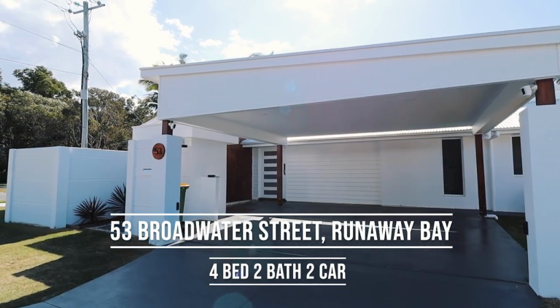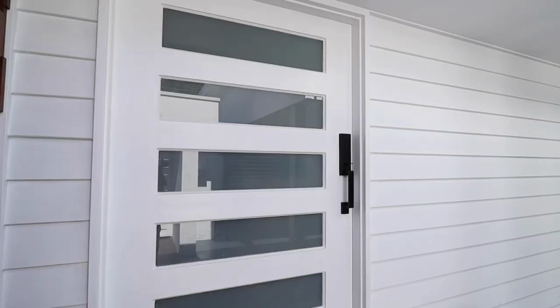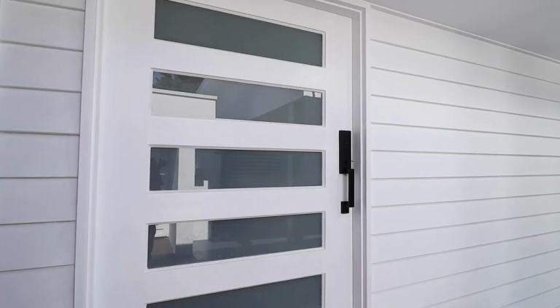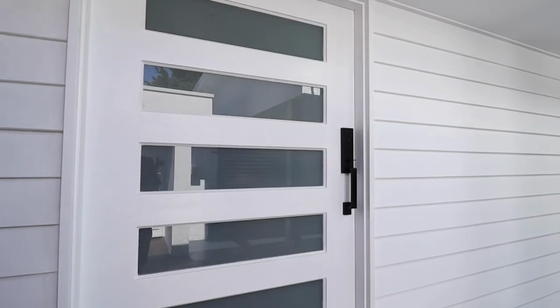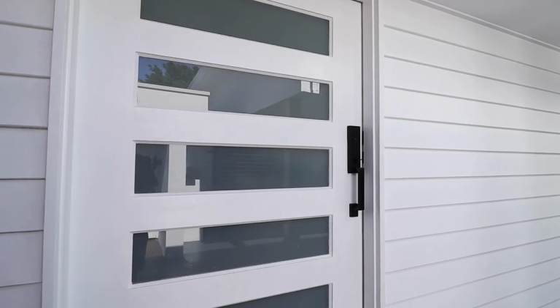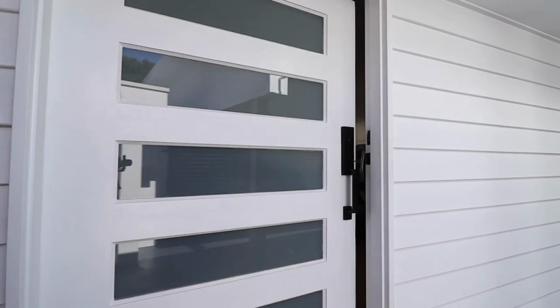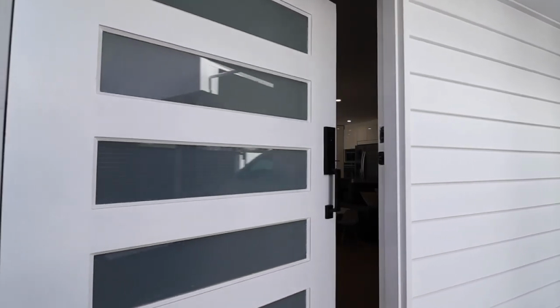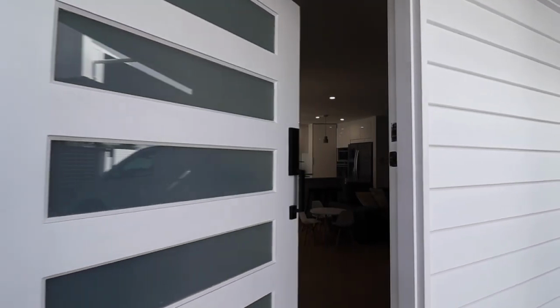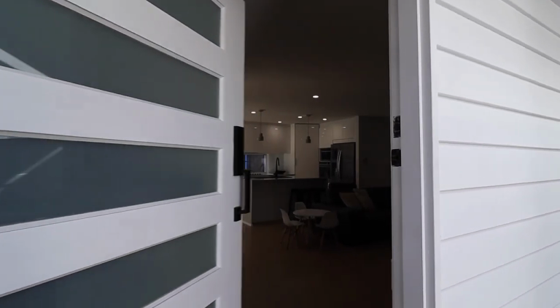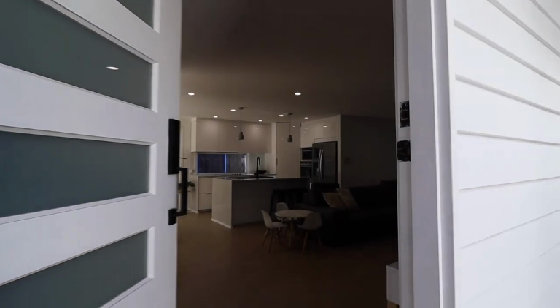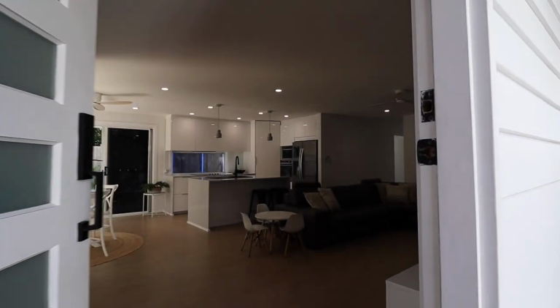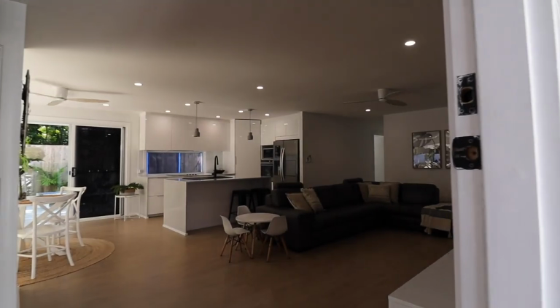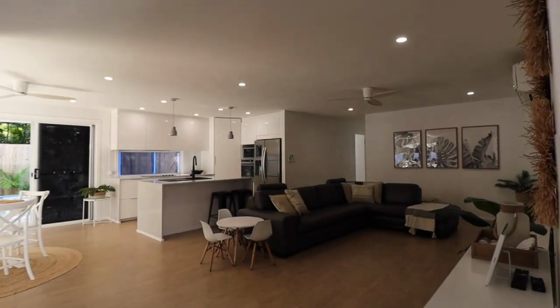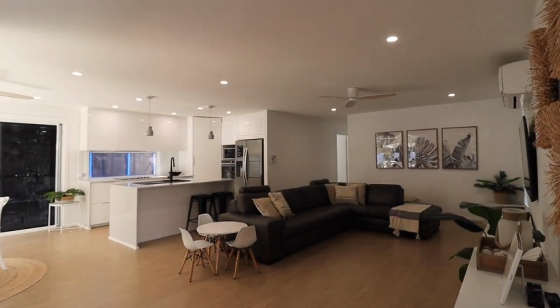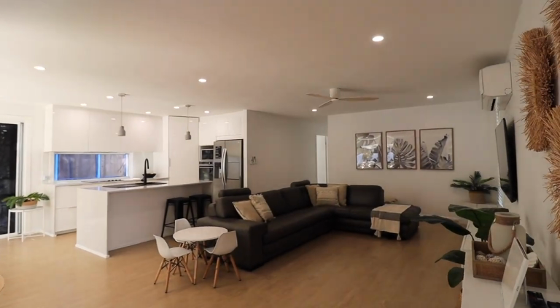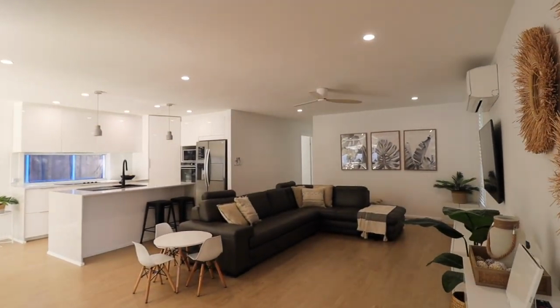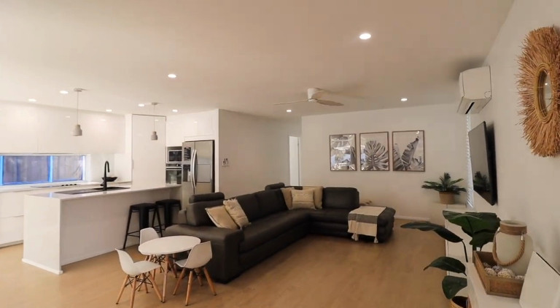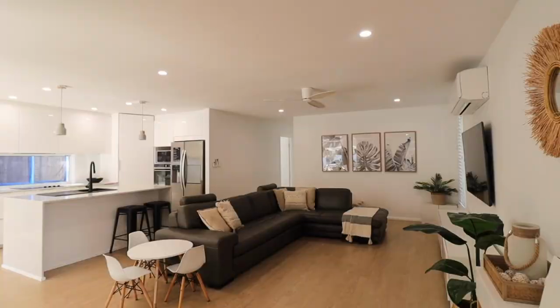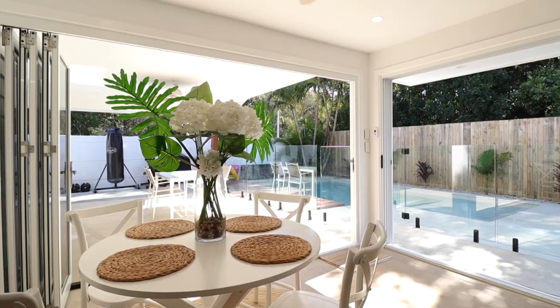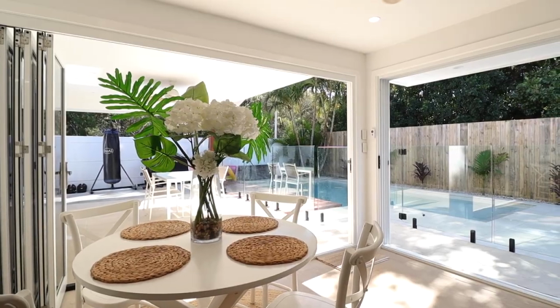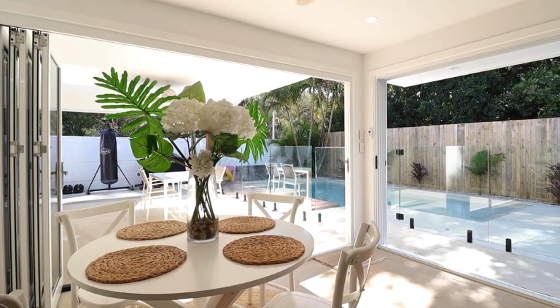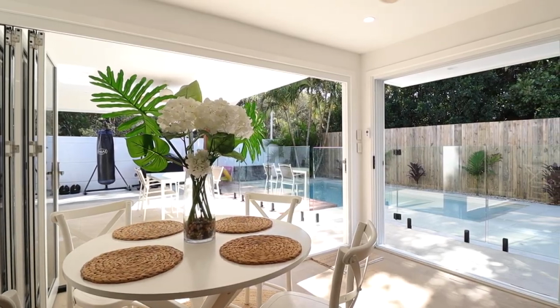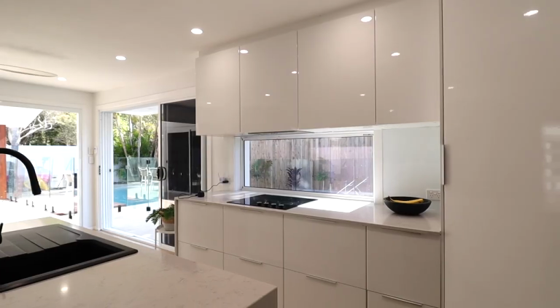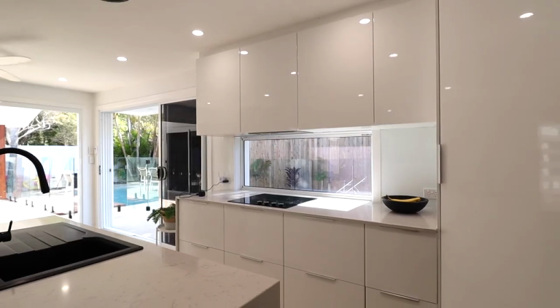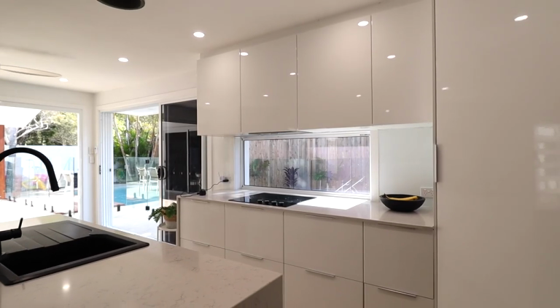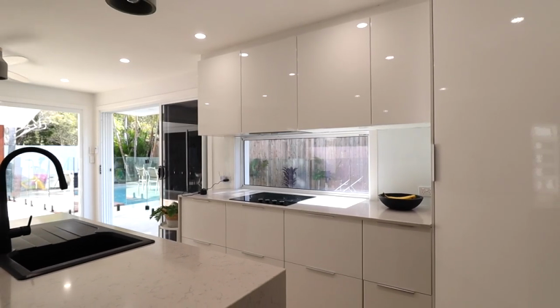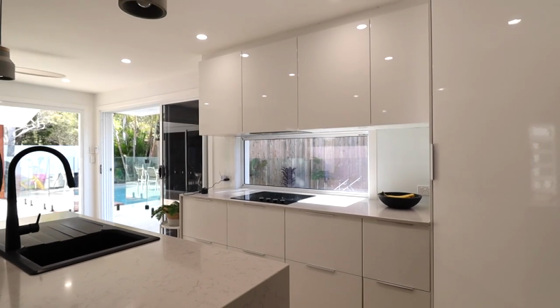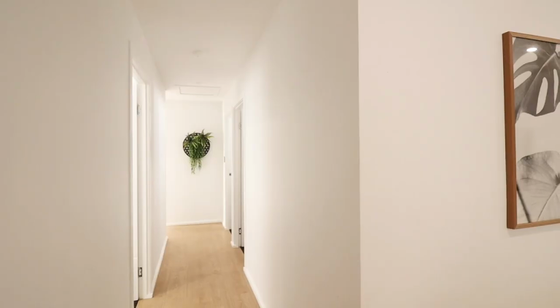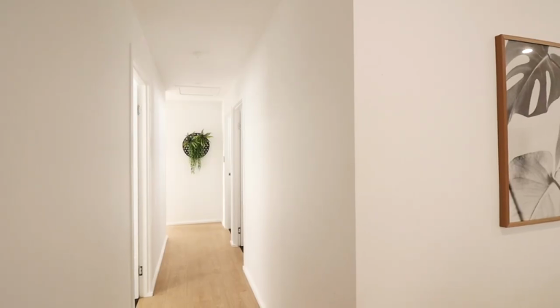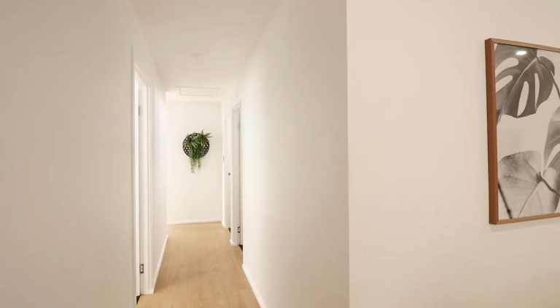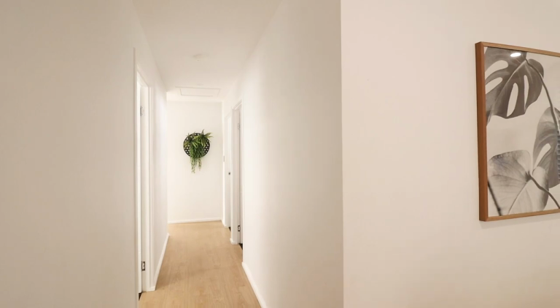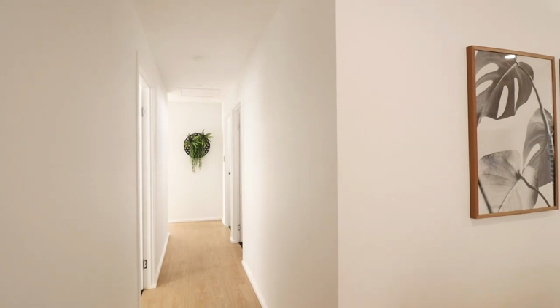You're welcome through the gatehouse entry to the main door, which opens into an open-plan lounge, dining and kitchen, where Scandi-style flooring follows you throughout the home.